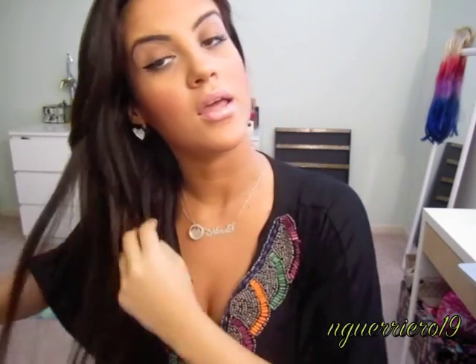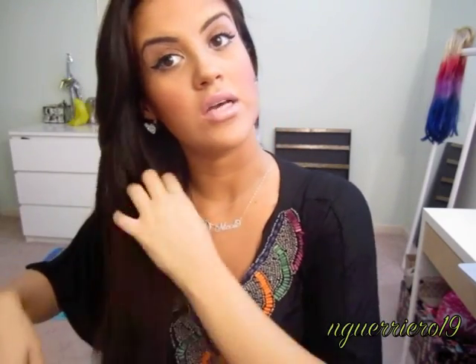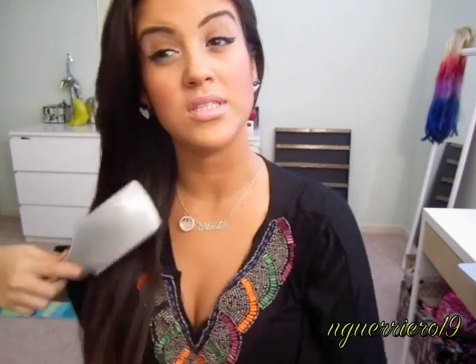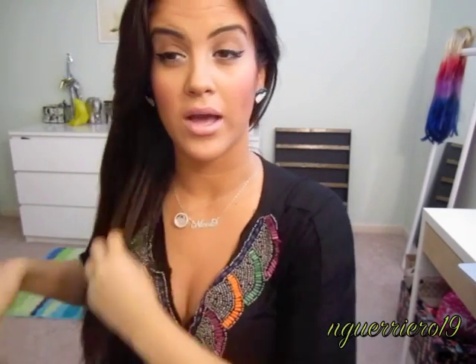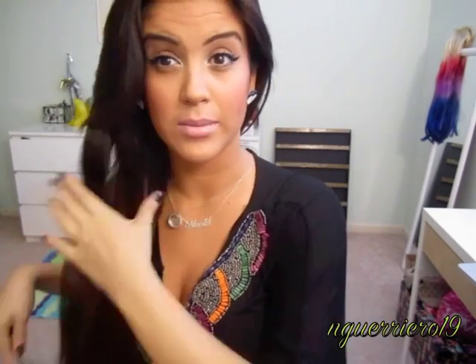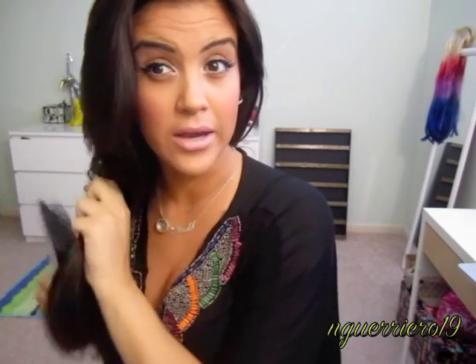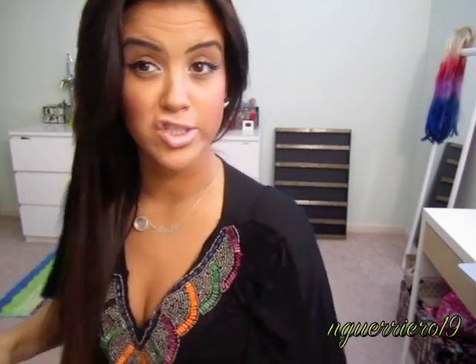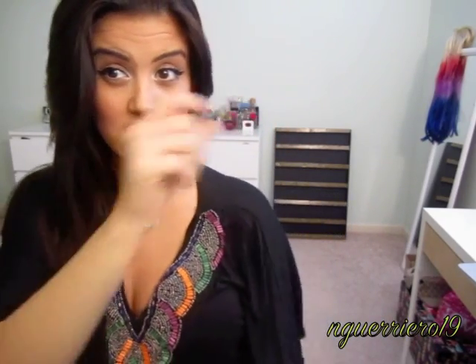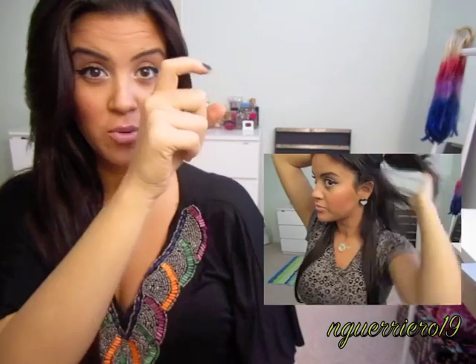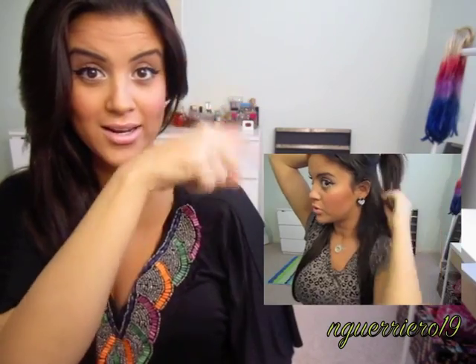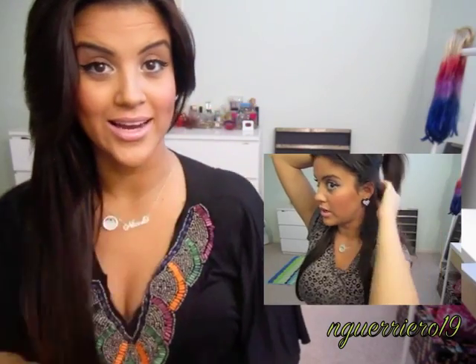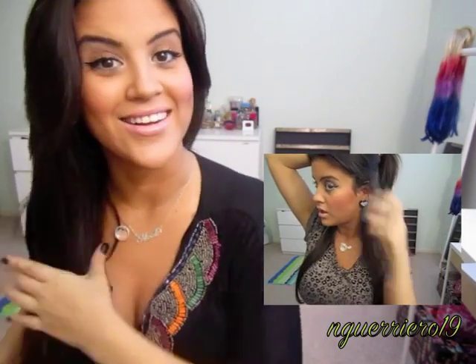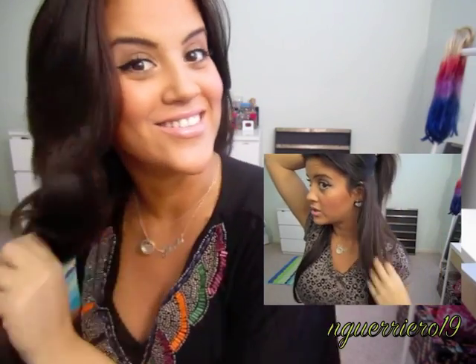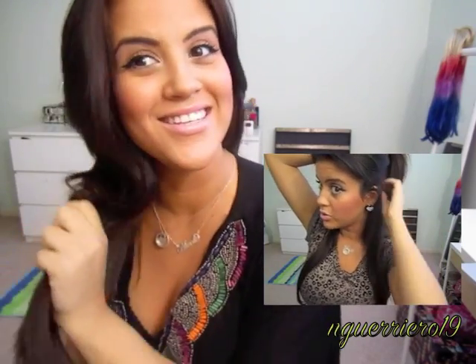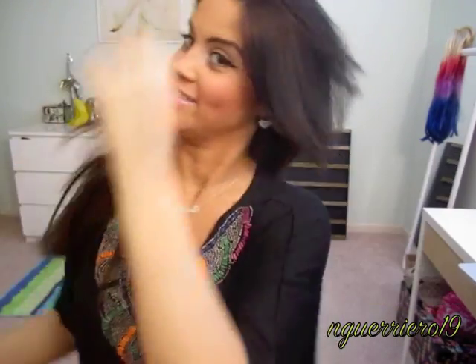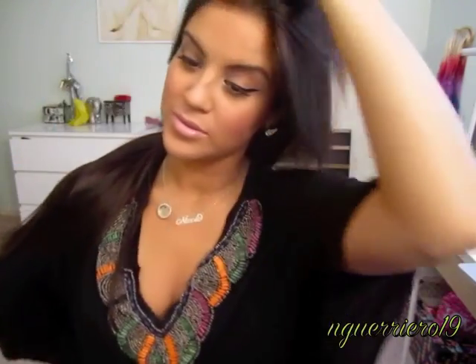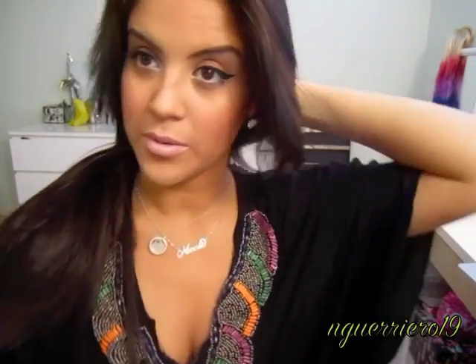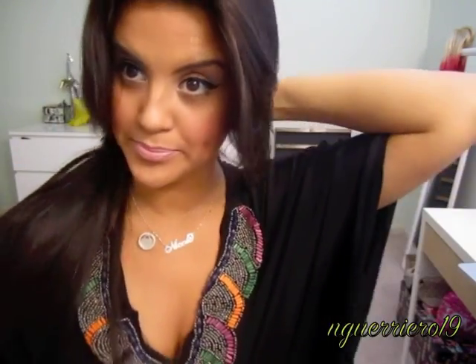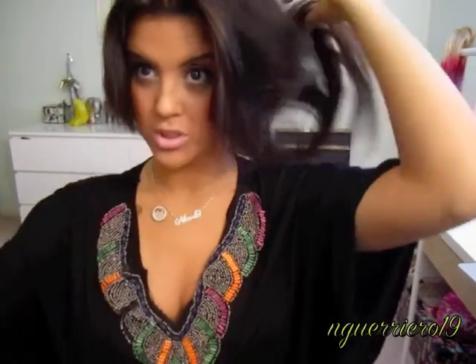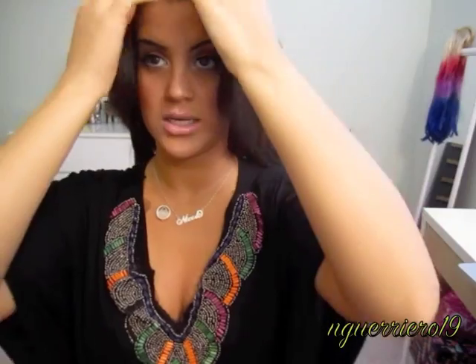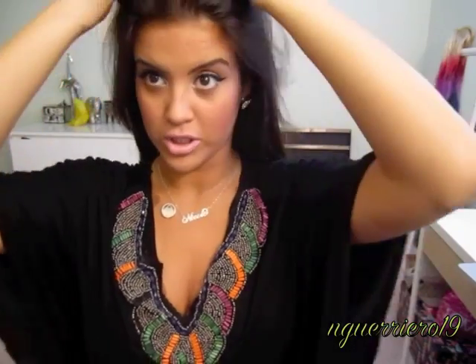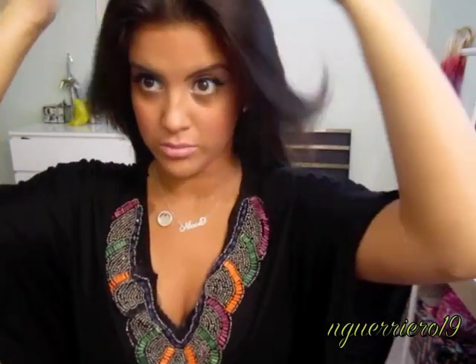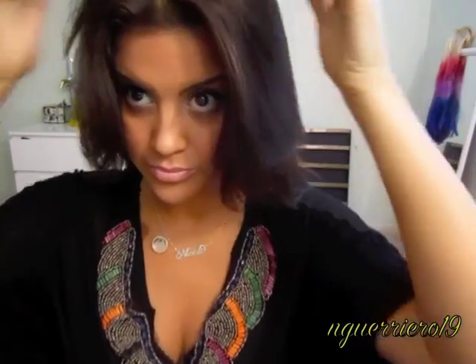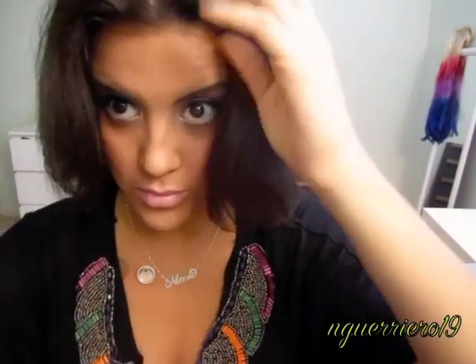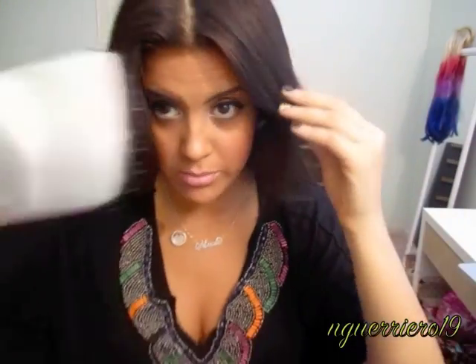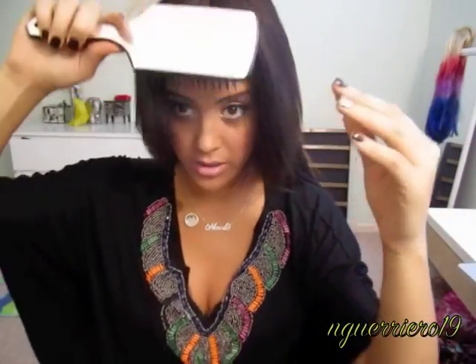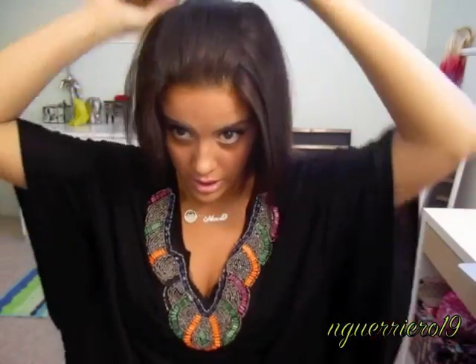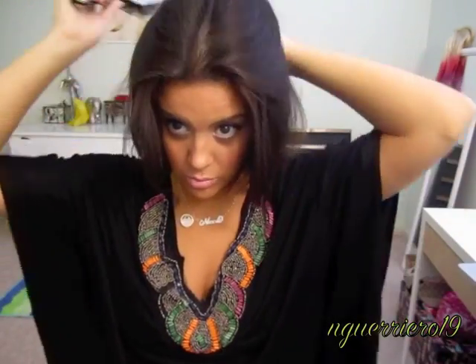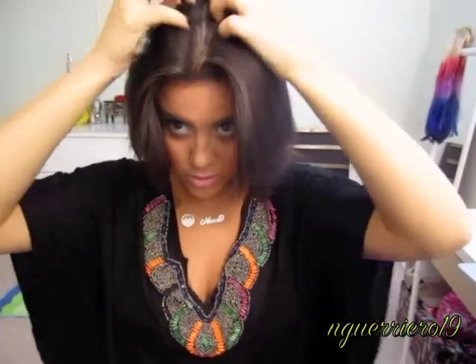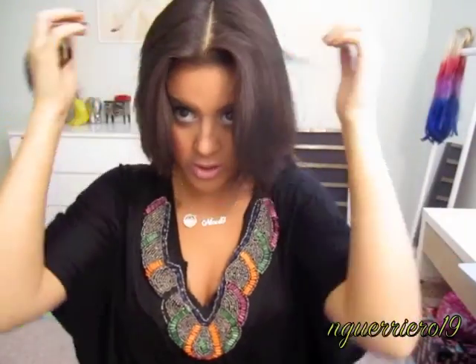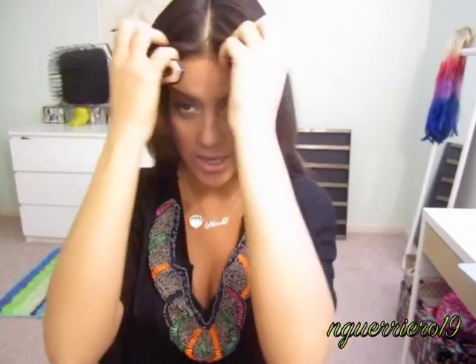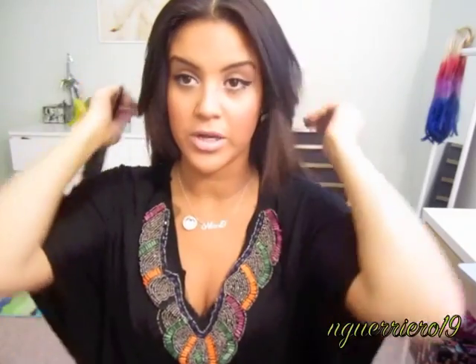If you guys want to see how I clip in my hair extensions, just click that video right there and it'll take you to it. Once your hair is nice and brushed out, go ahead and part it how you normally do — on the side or down the middle.